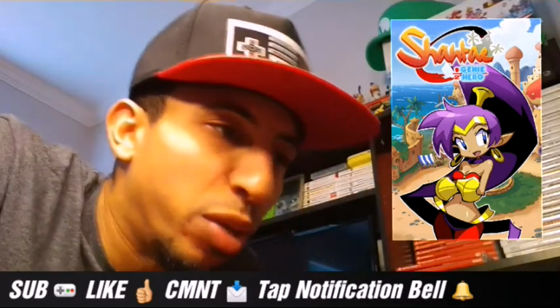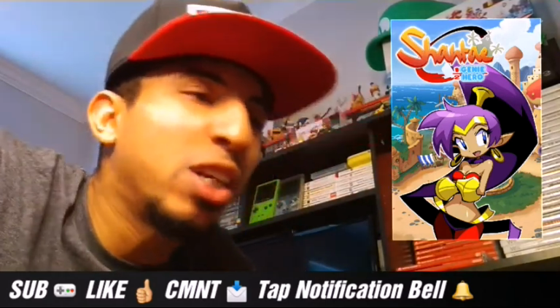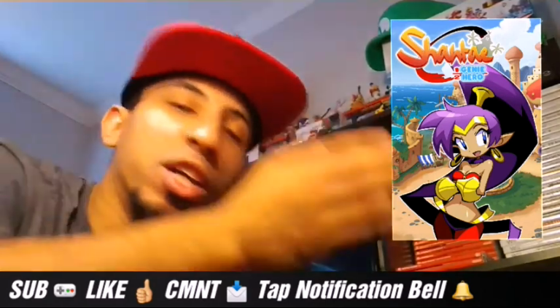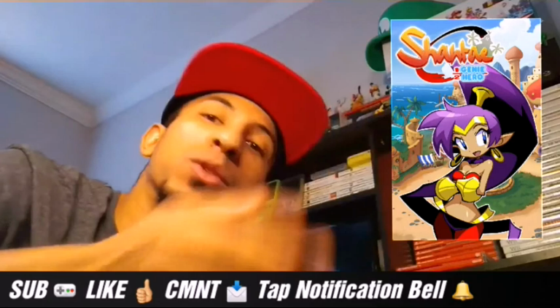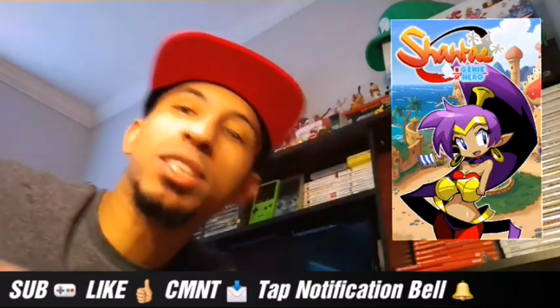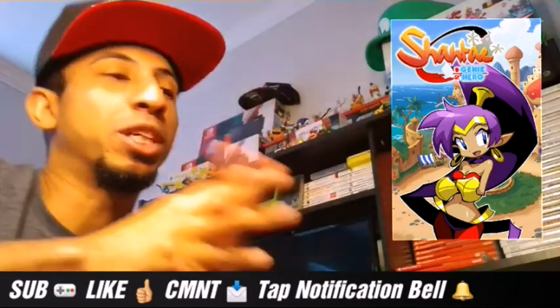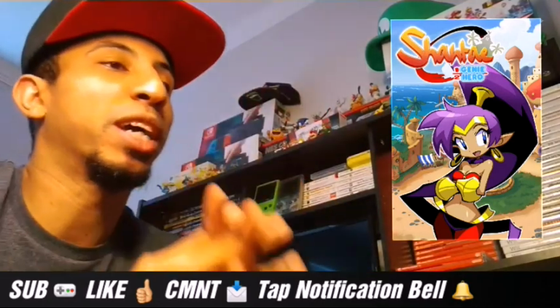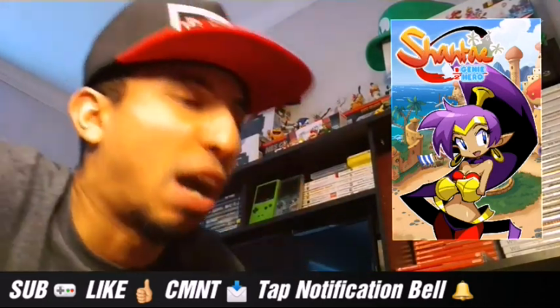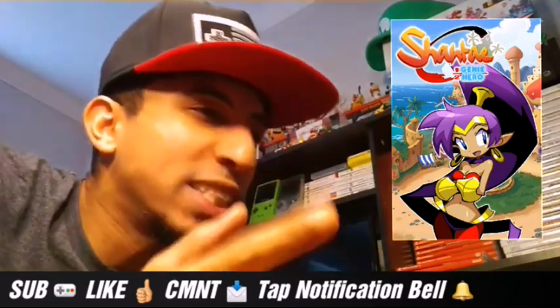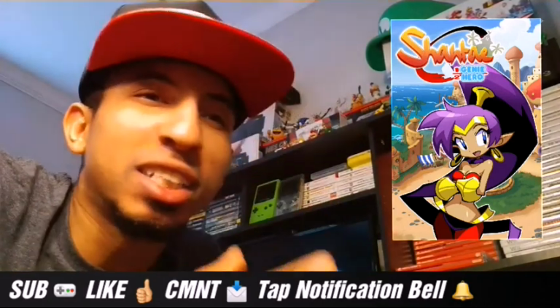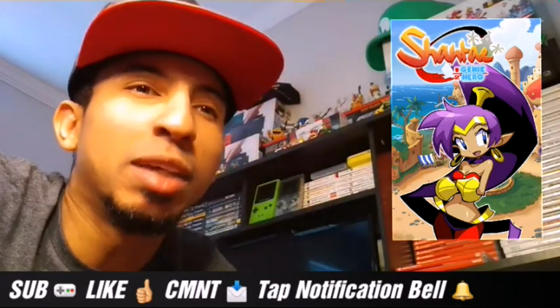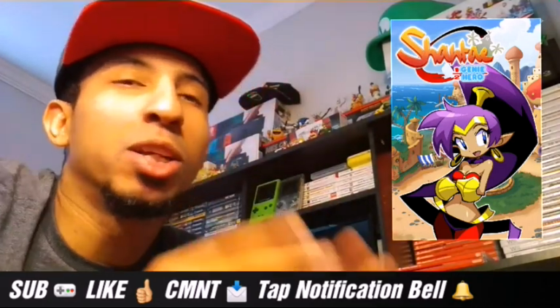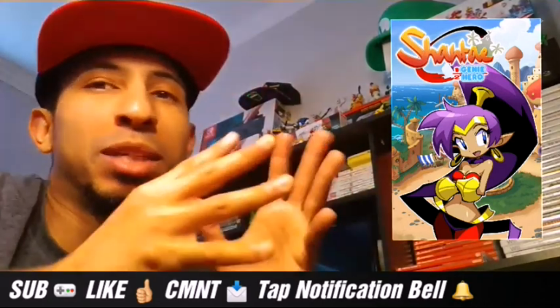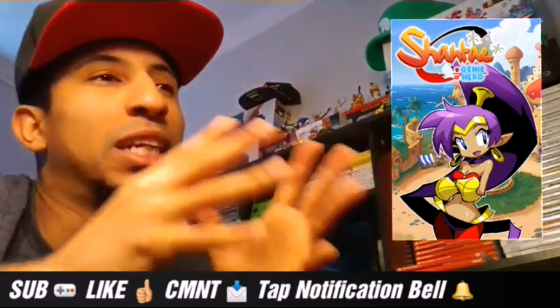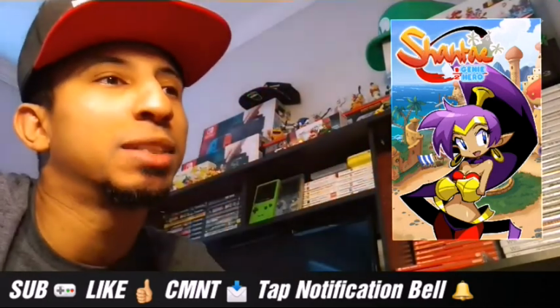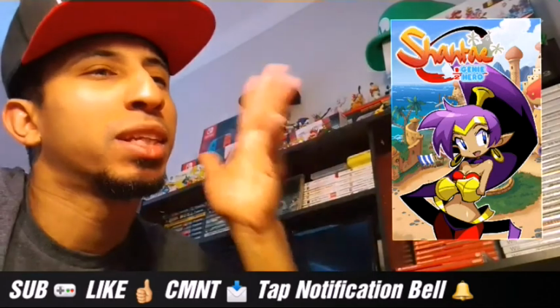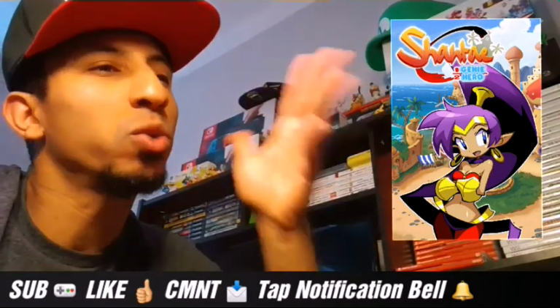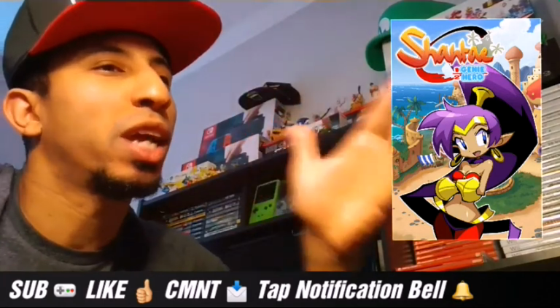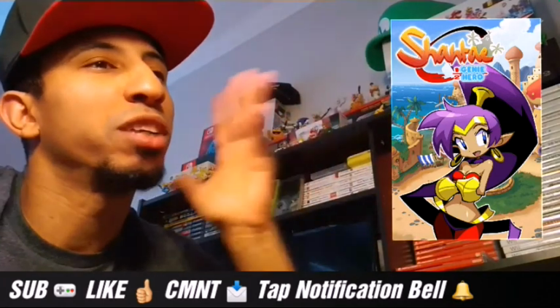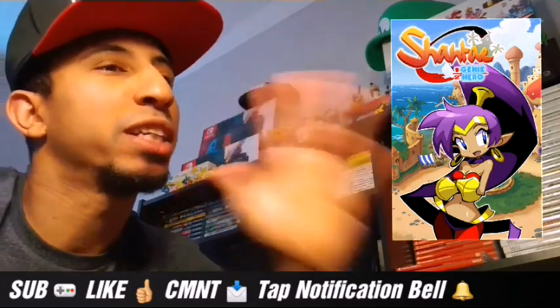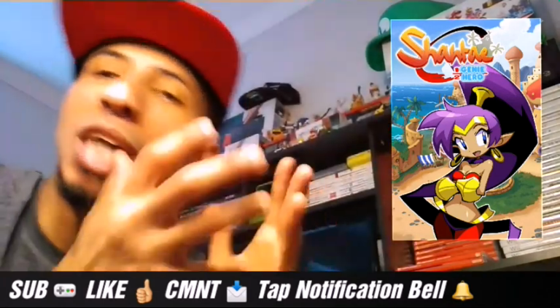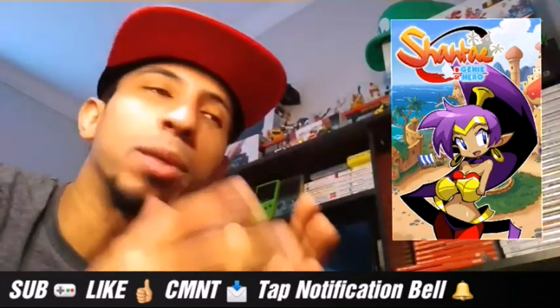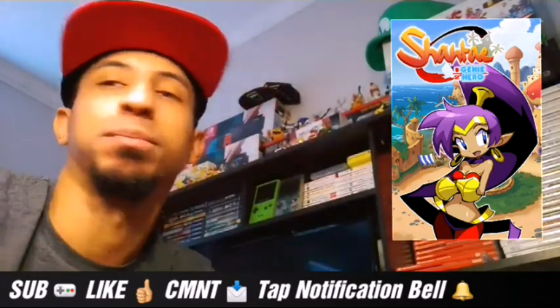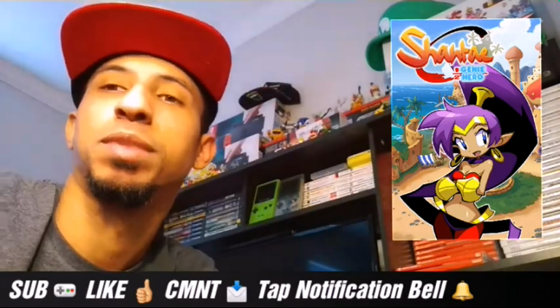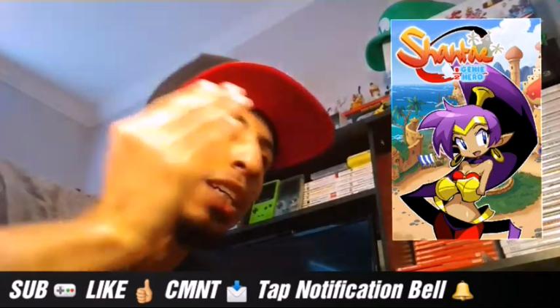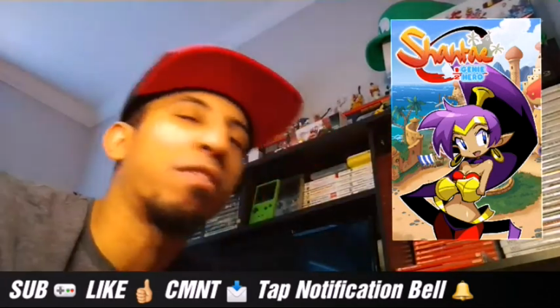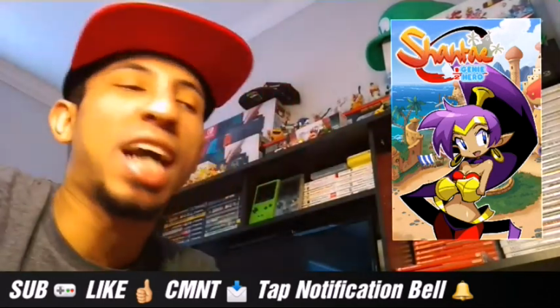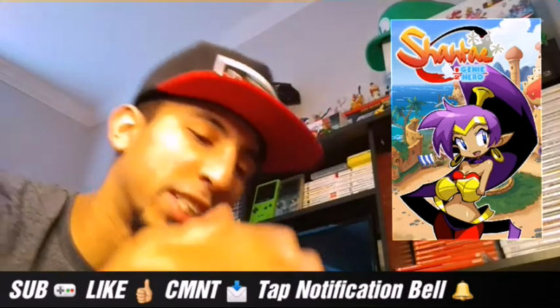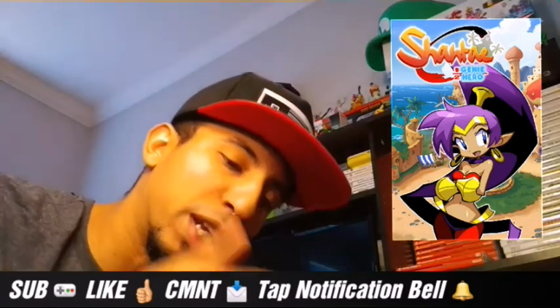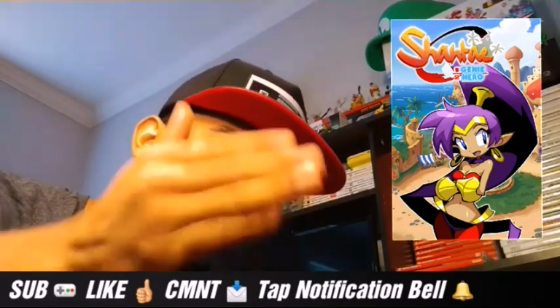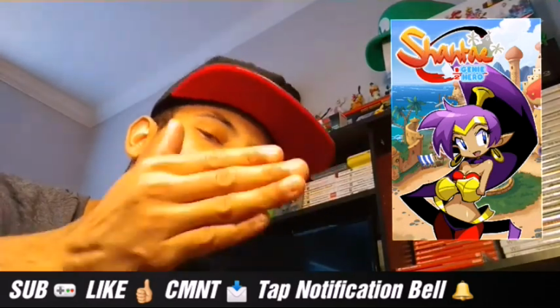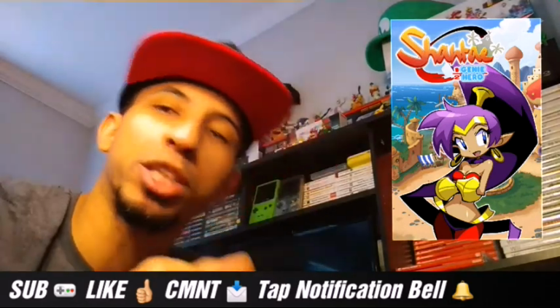It was previously on the Wii U and I missed it on the Wii U. I've always seen the Shantae games and I look at them and I be like, those look like really fun games, I wanna play them. So I finally got a chance to play it on the Nintendo Switch.